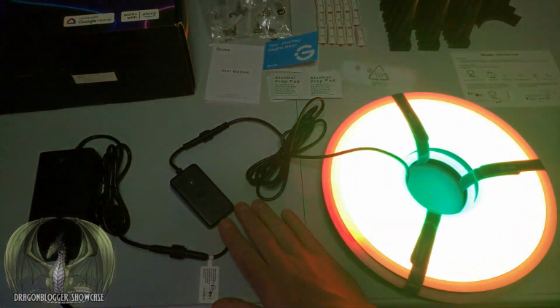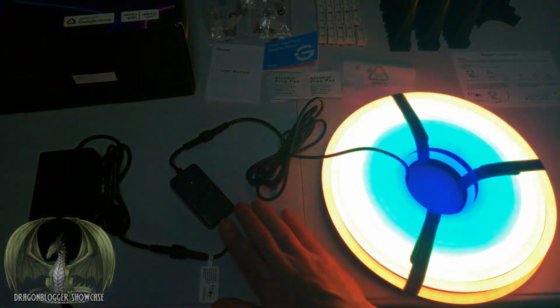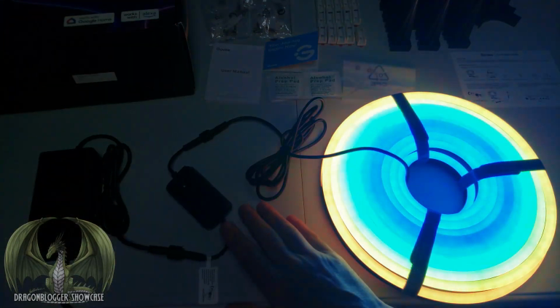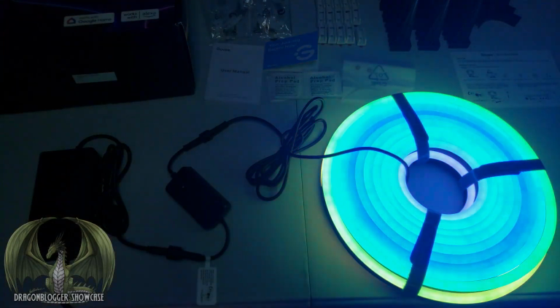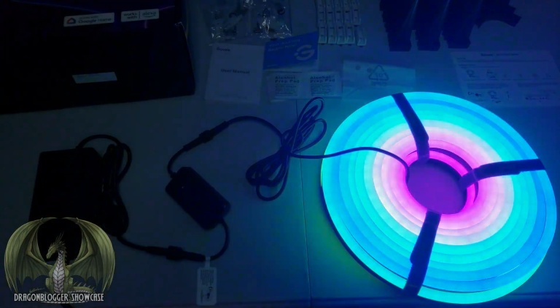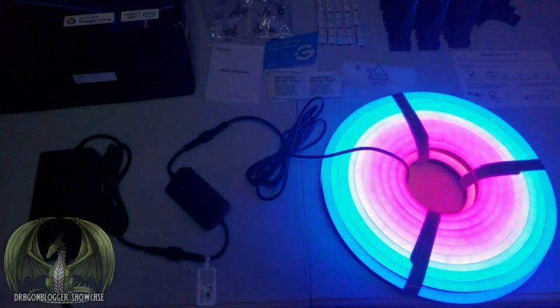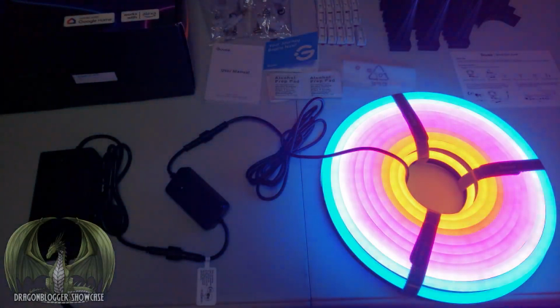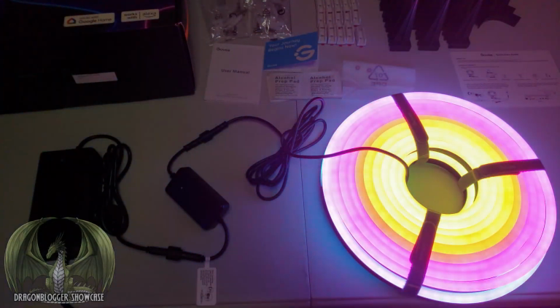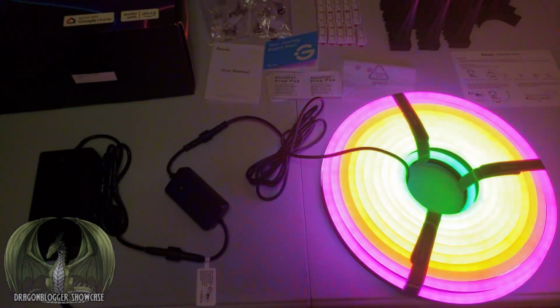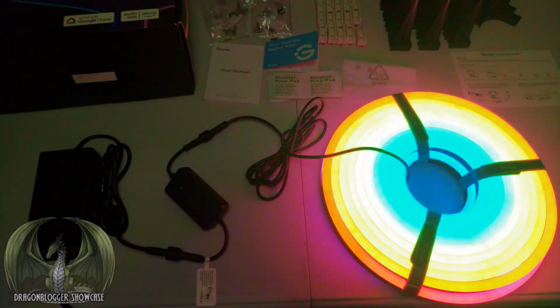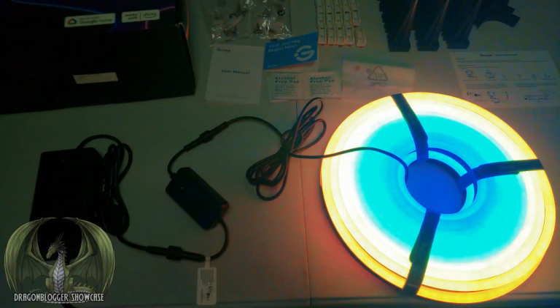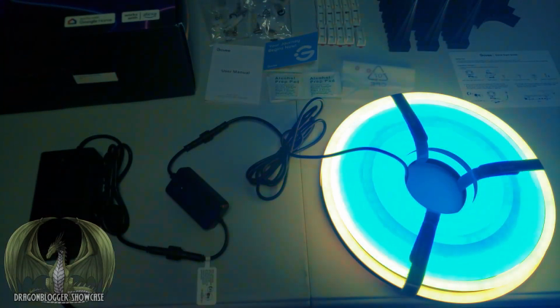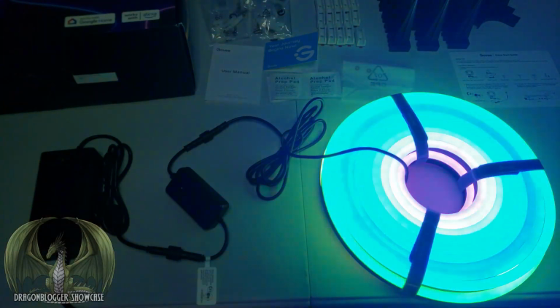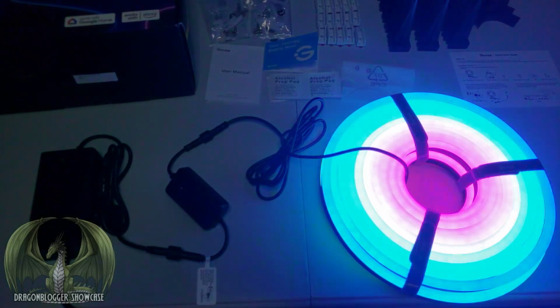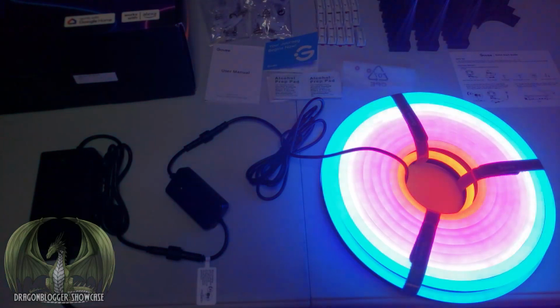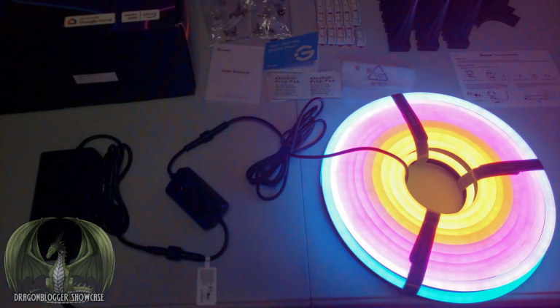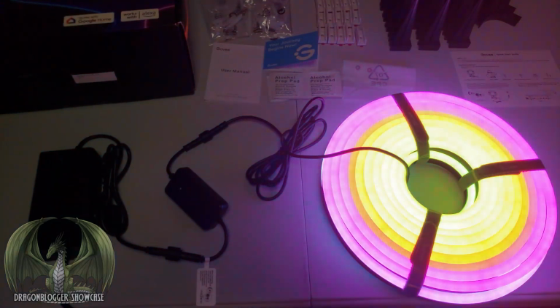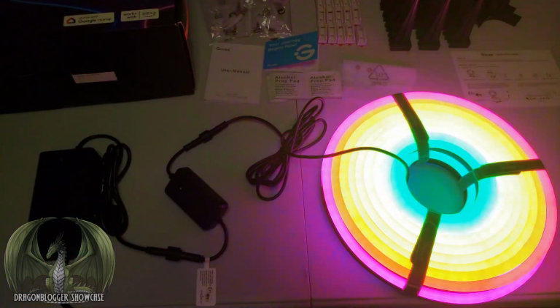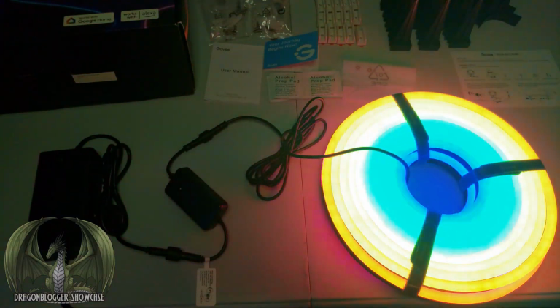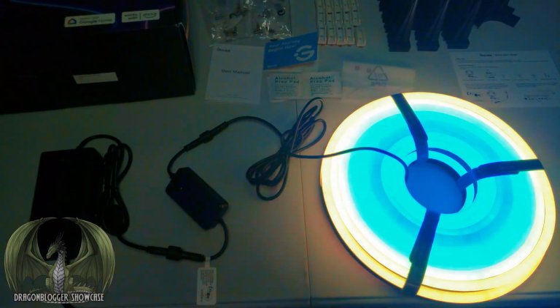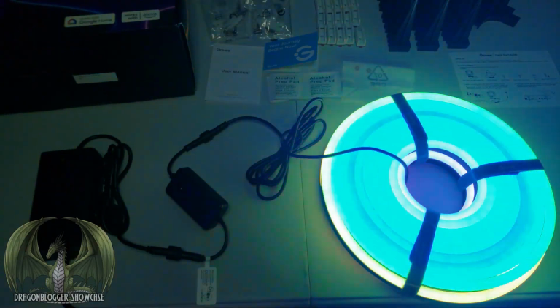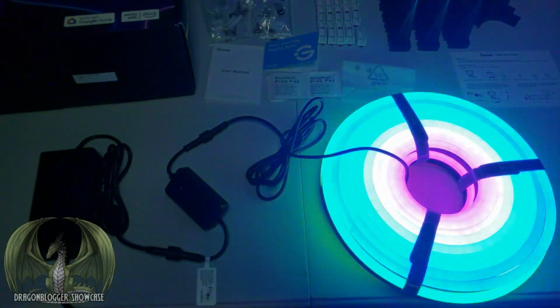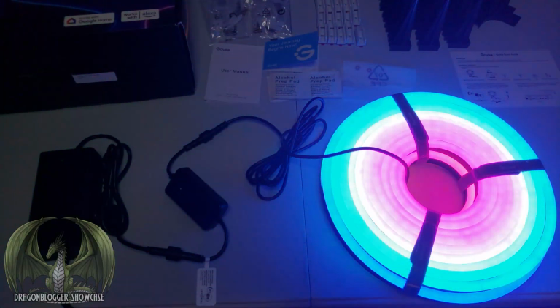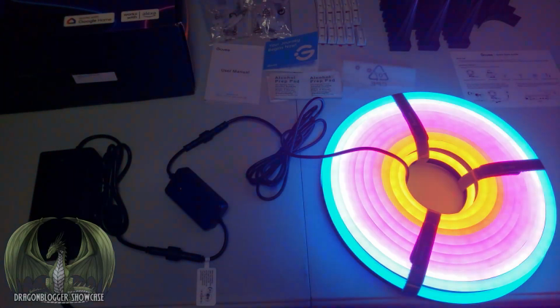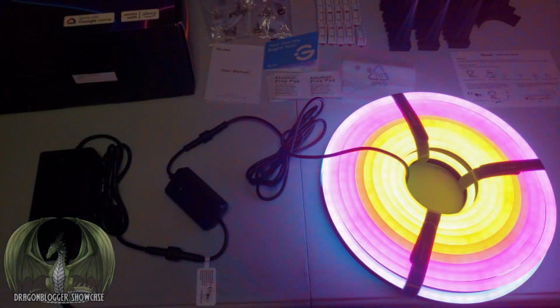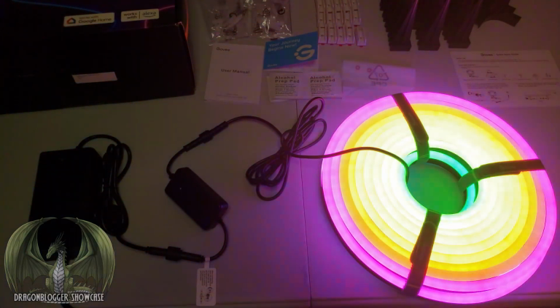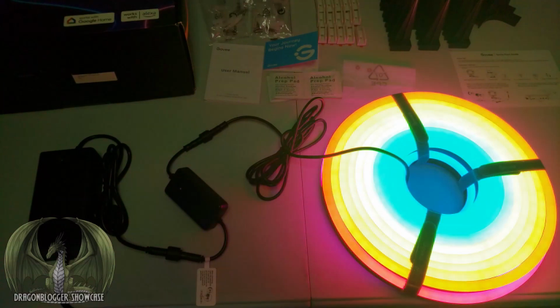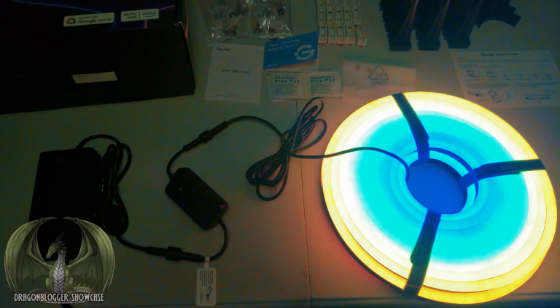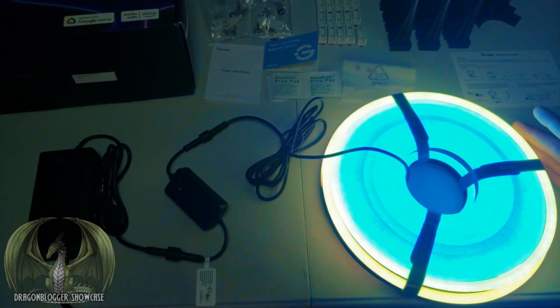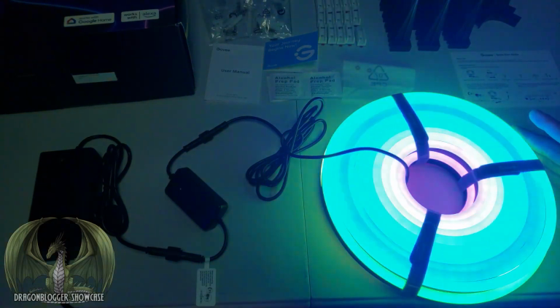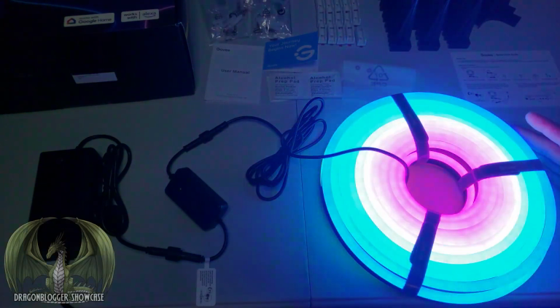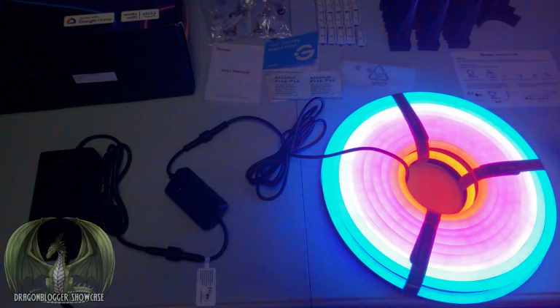The lights come to life — these are beautiful! They're very bright and very vibrant. There are a lot of colors in this rope light. I love how this looks. I can't wait to get these installed outside.